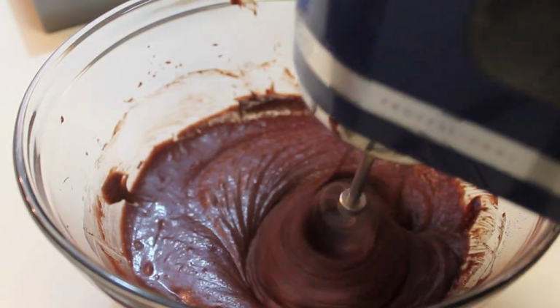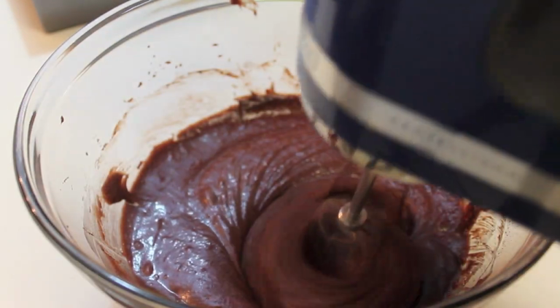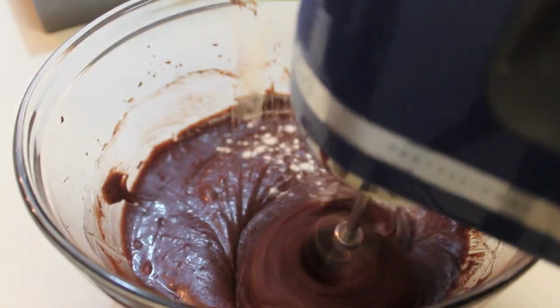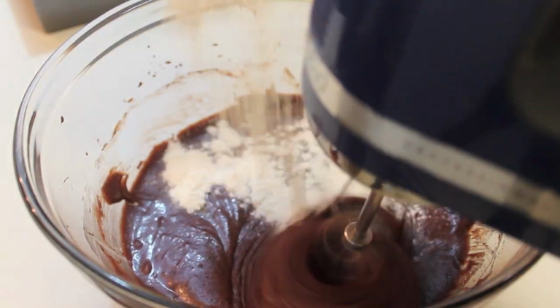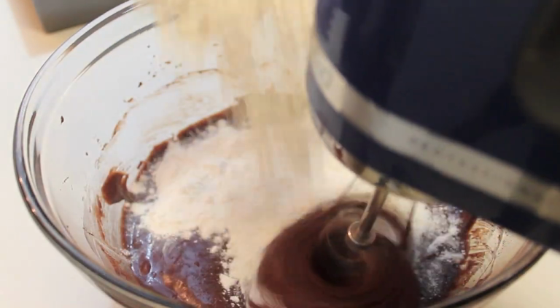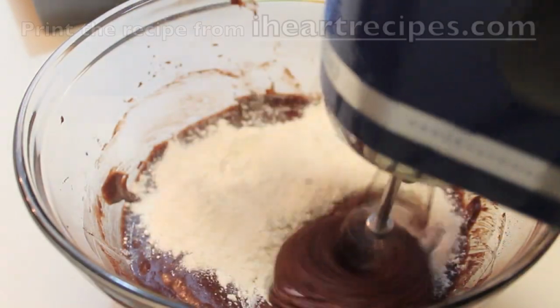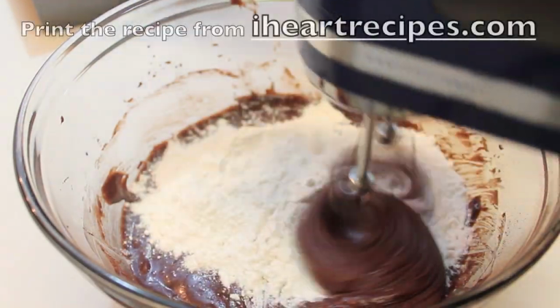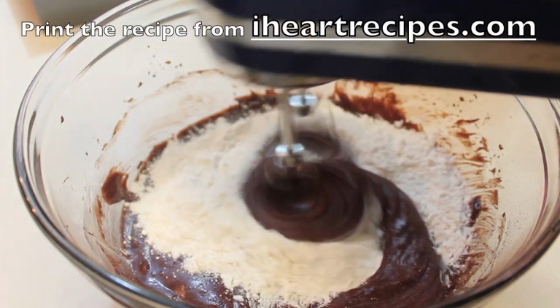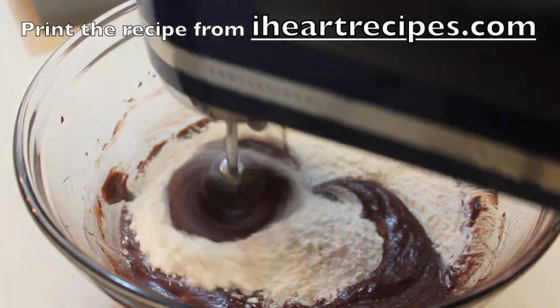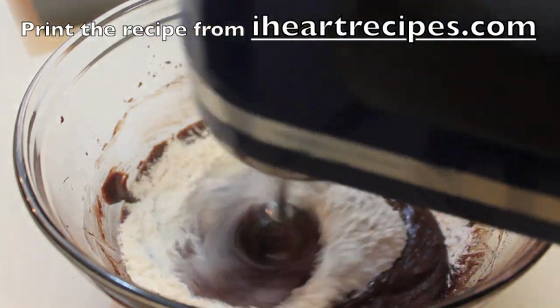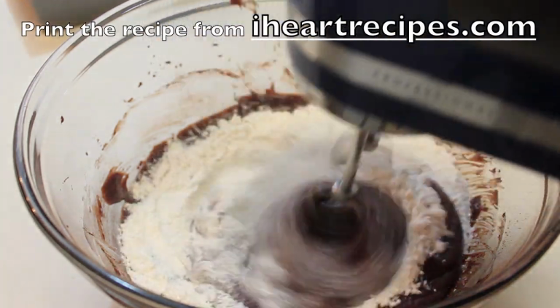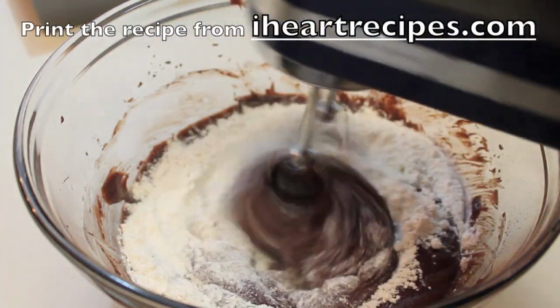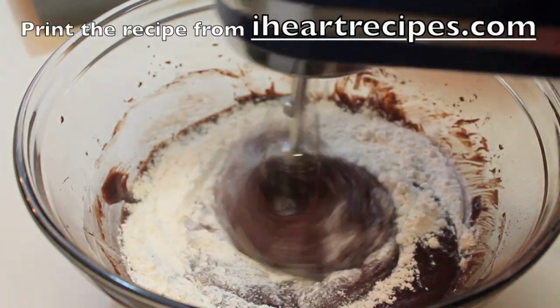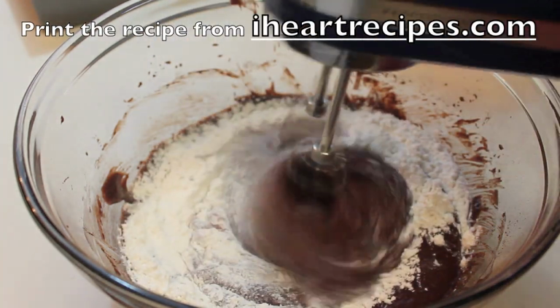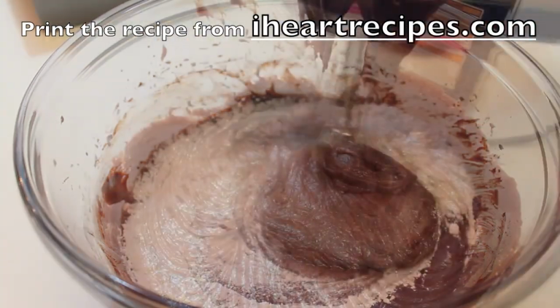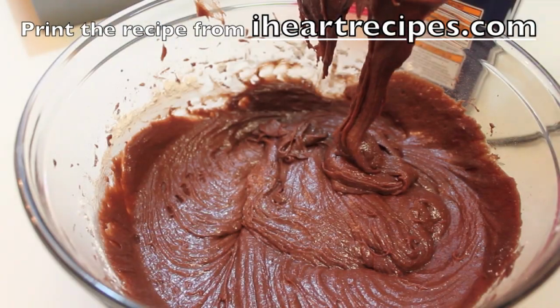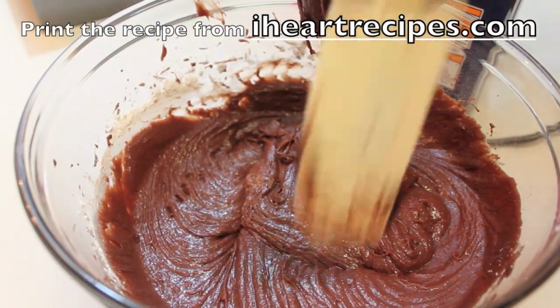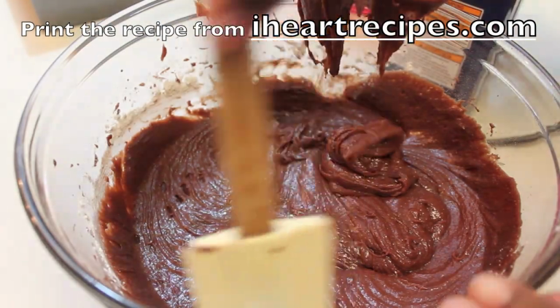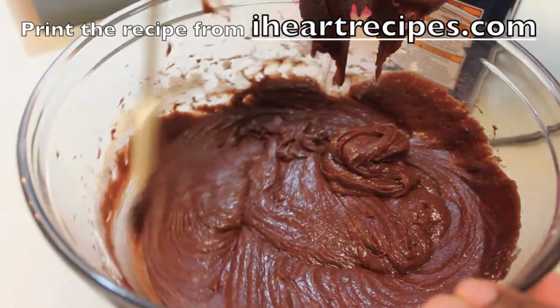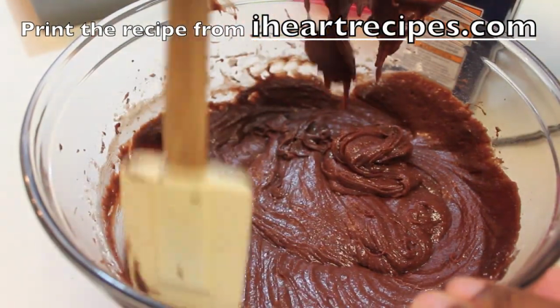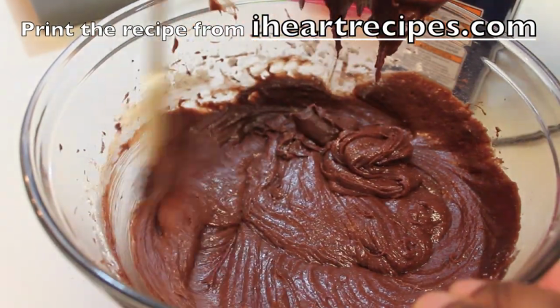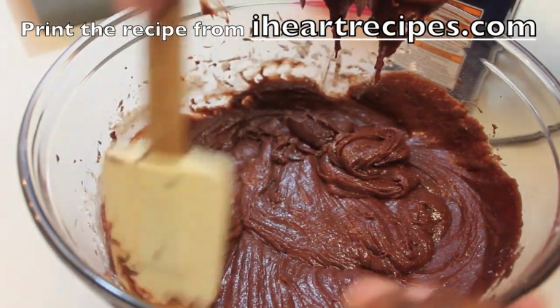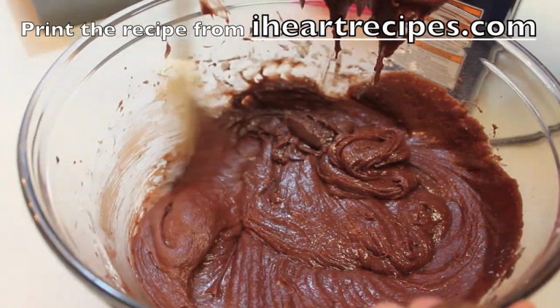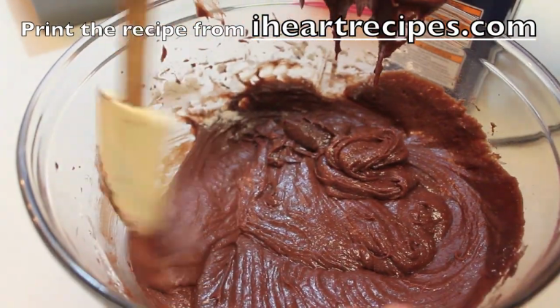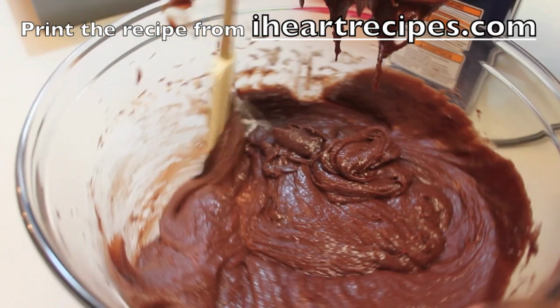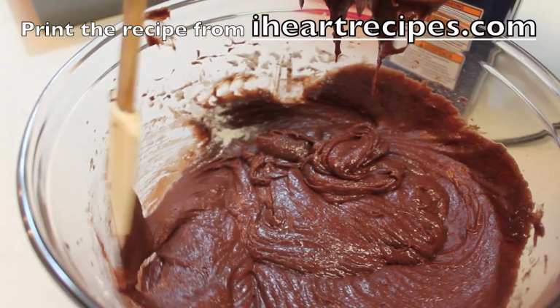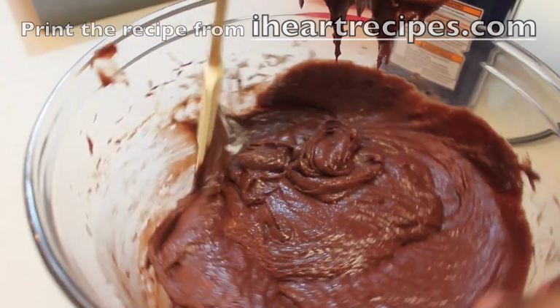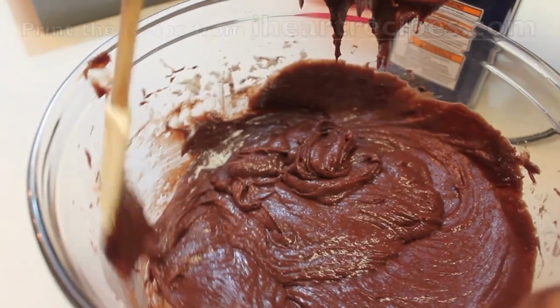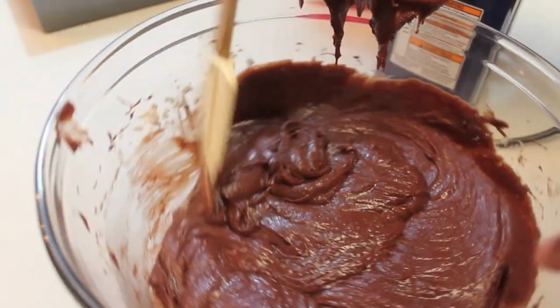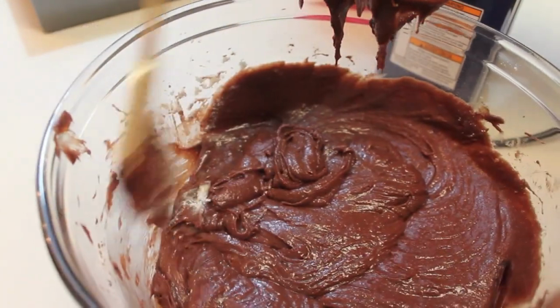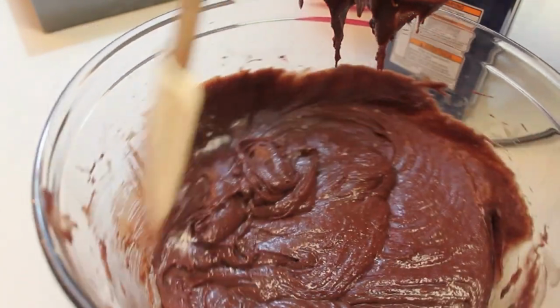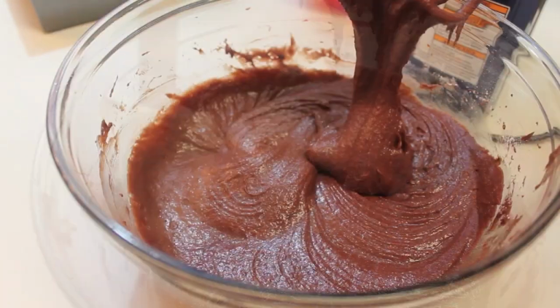If you want the exact measurements for these brownies, you can print them out from my blog, iHeartRecipes.com. Definitely come check me out on my blog — I'm always posting there as well.